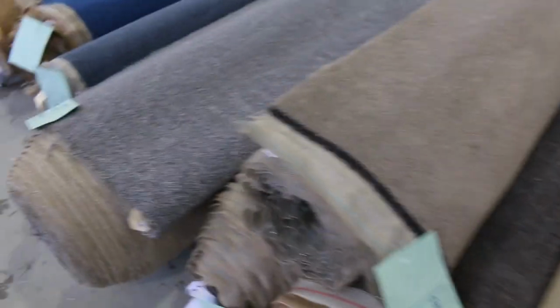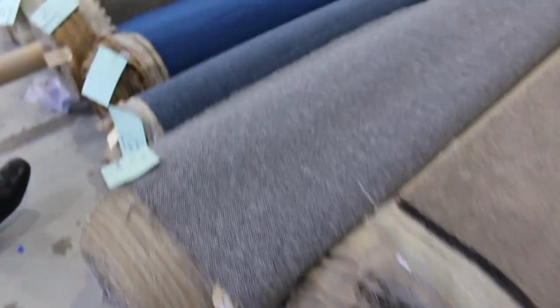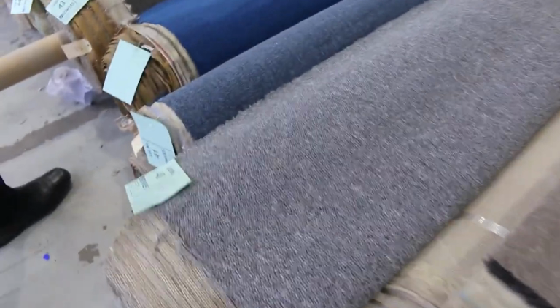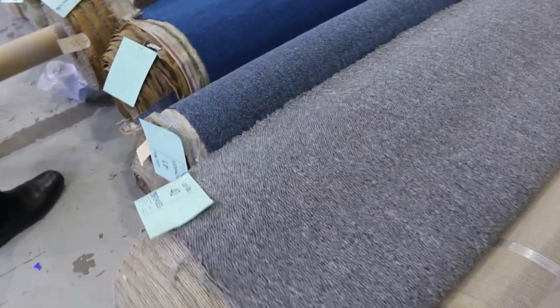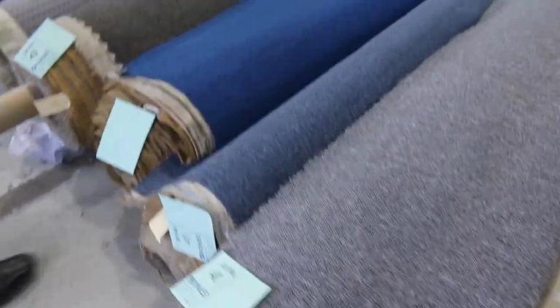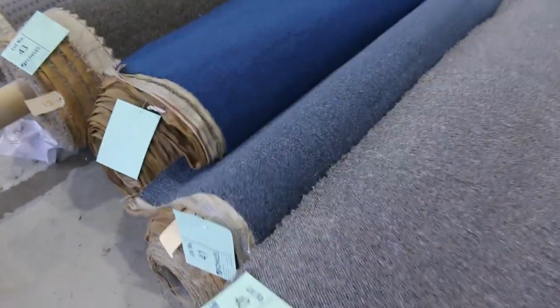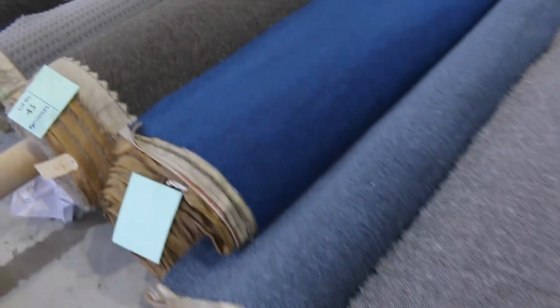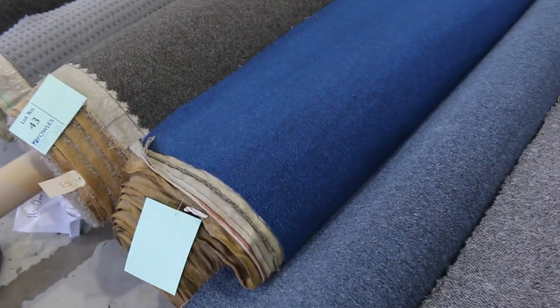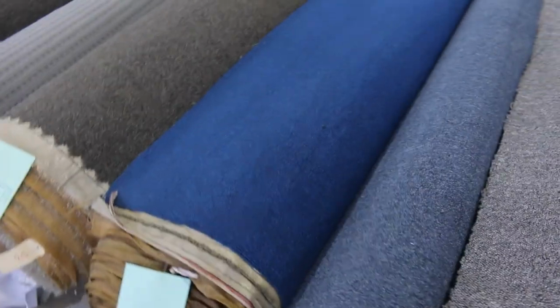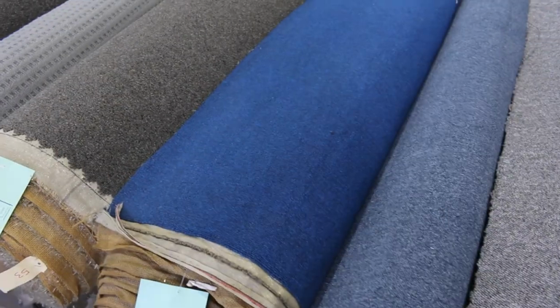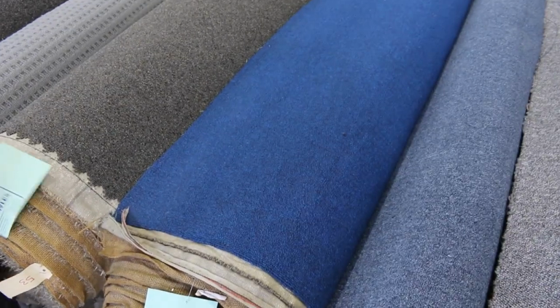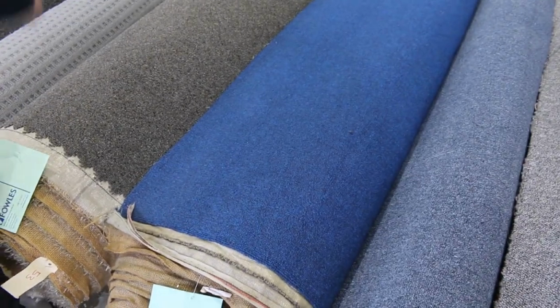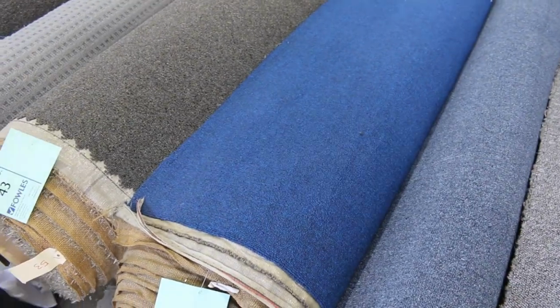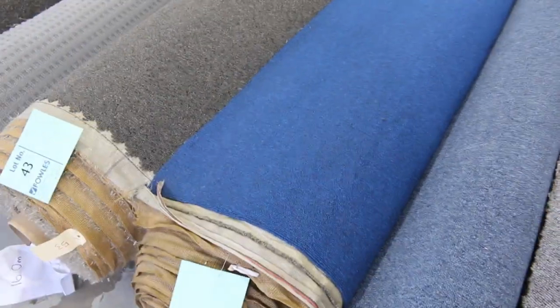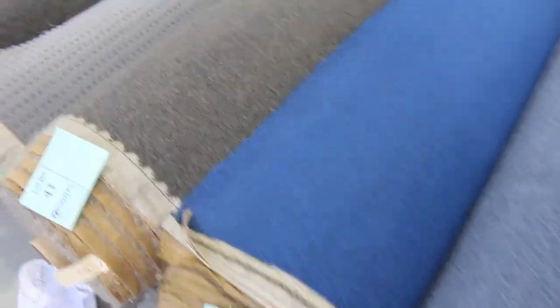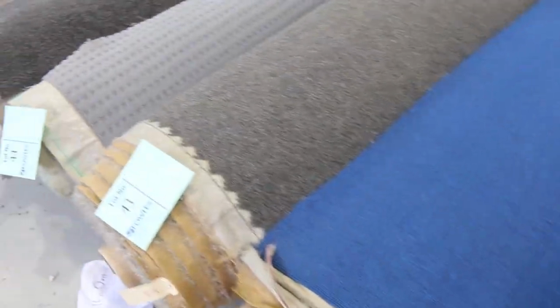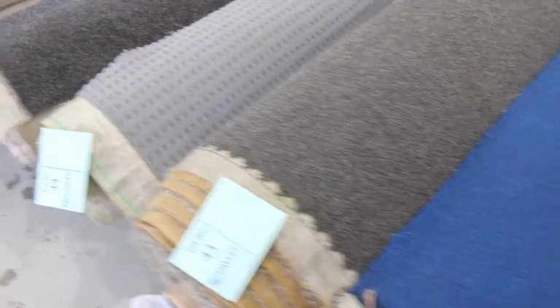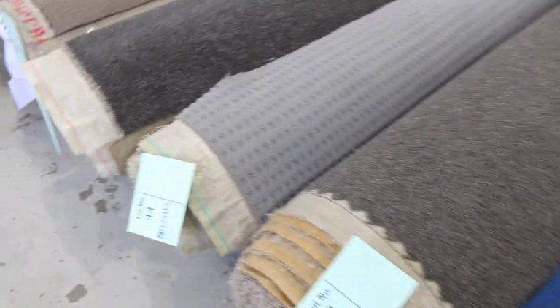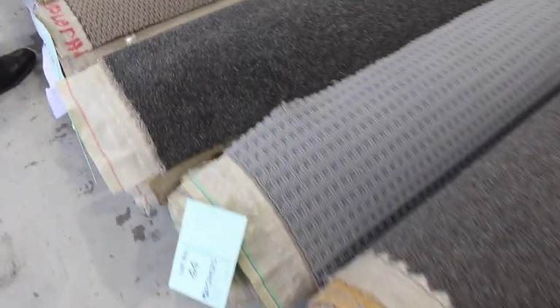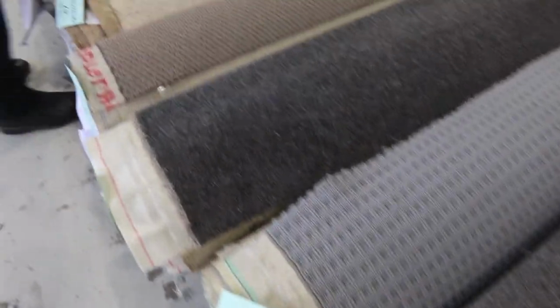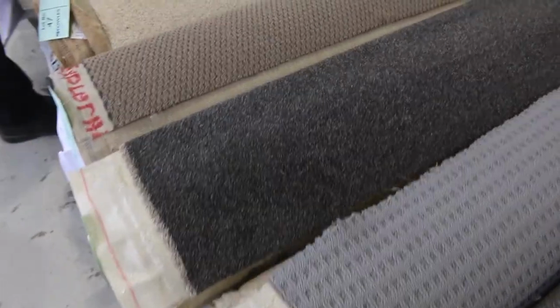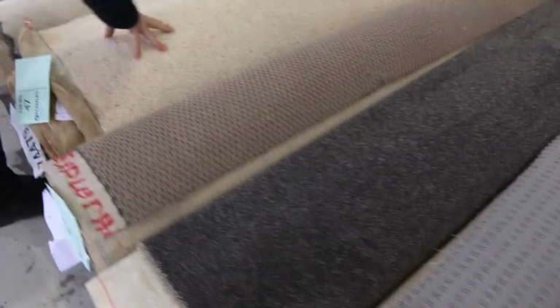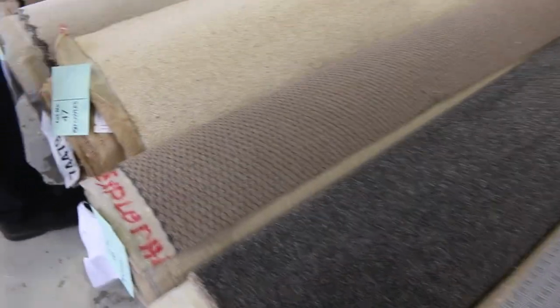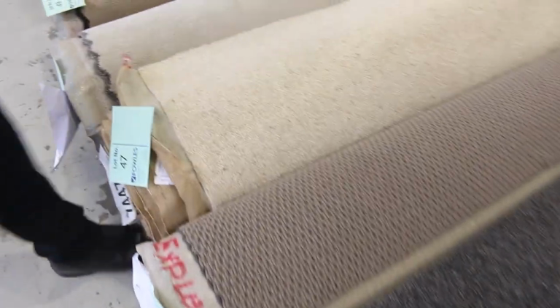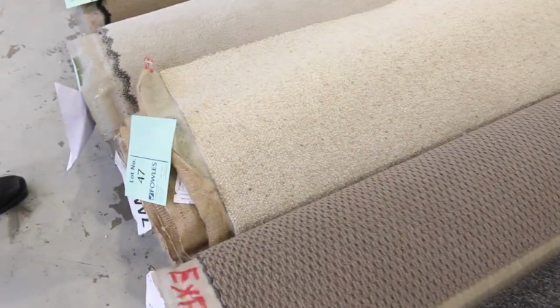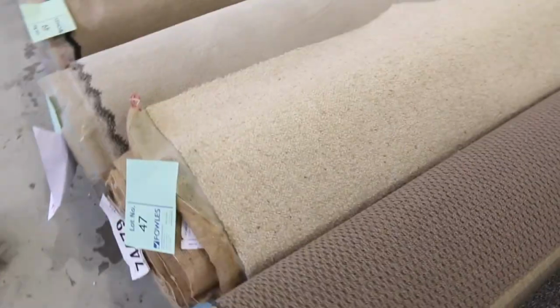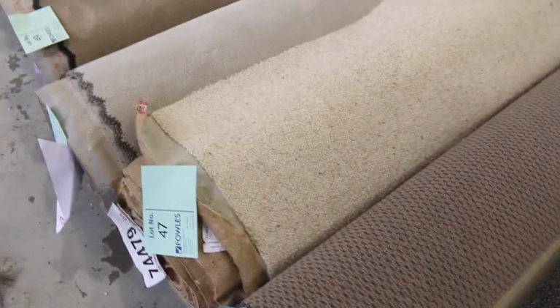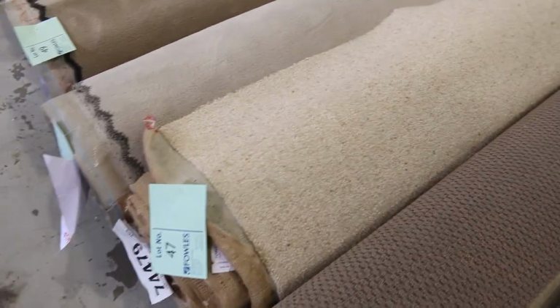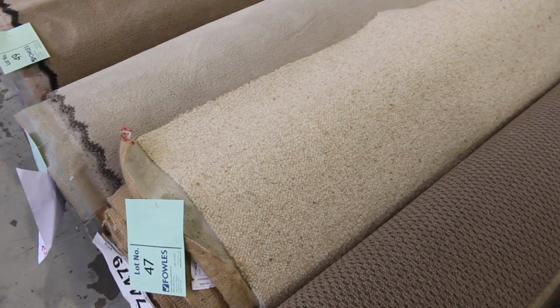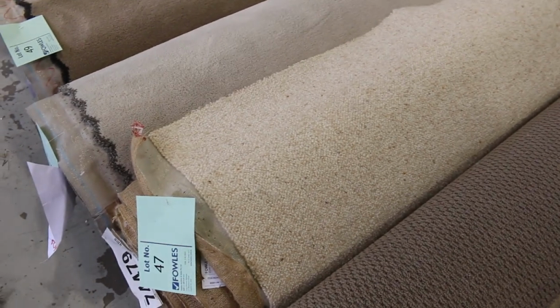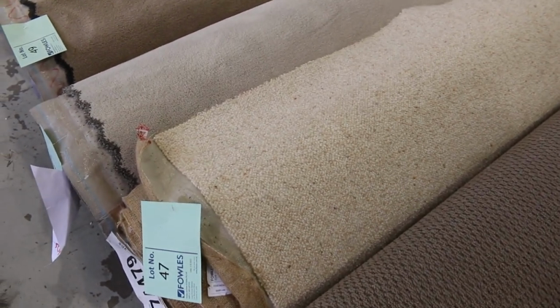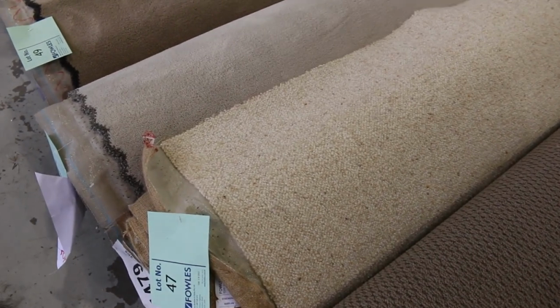Moving on to more commercial grade carpets — if you need some for an office or shop, somewhere that needs really hard-wearing carpet, we've got plenty of that. Nice twist piles there, and we've got the Berber of course — 100% wool Berber carpet. Normal retail is around $150 to $160, and I reckon about $30 to $40 a metre for that.